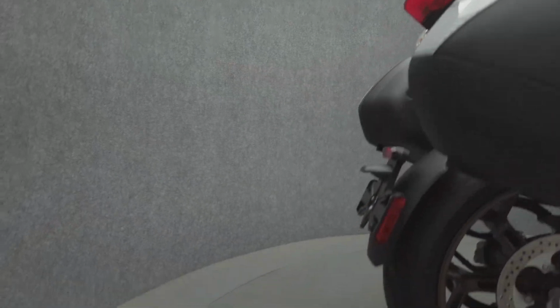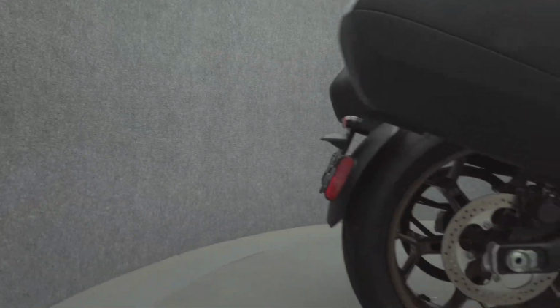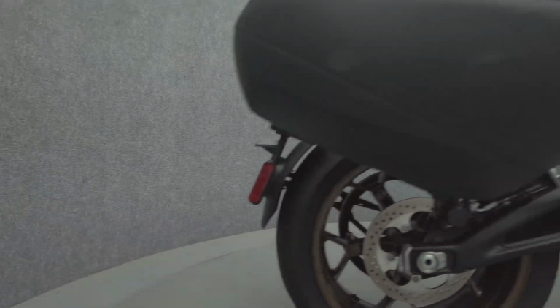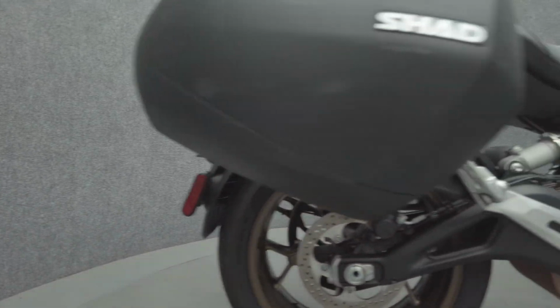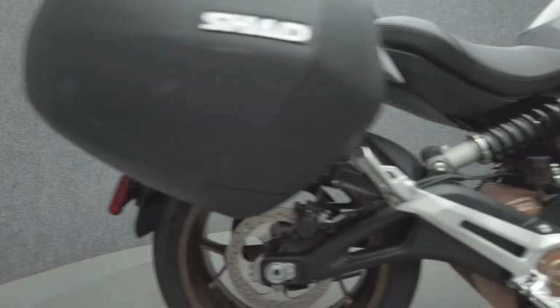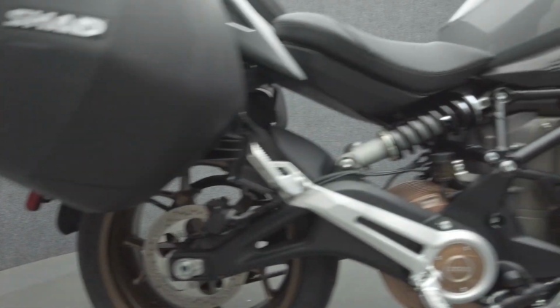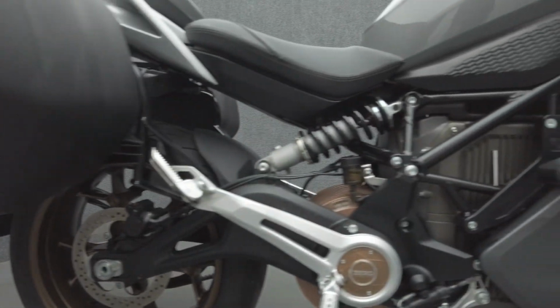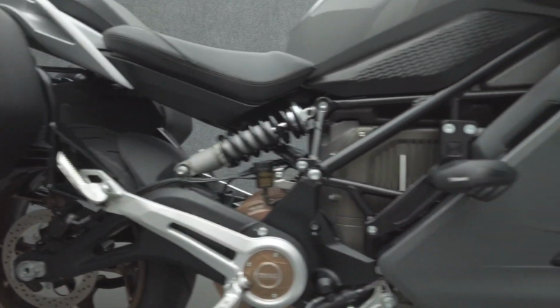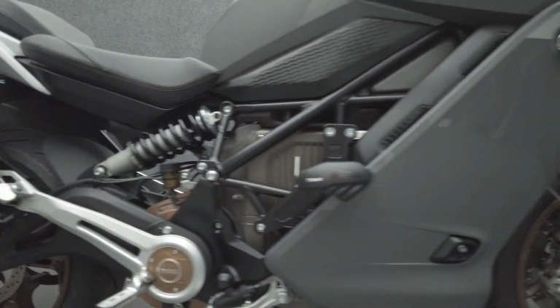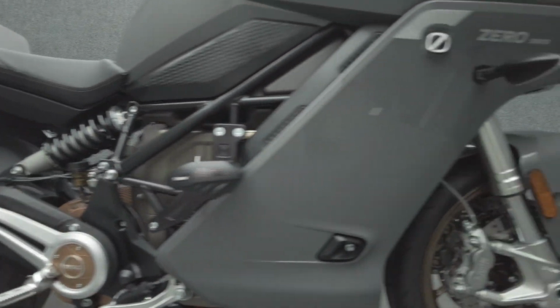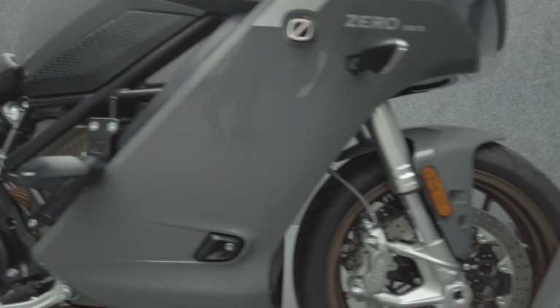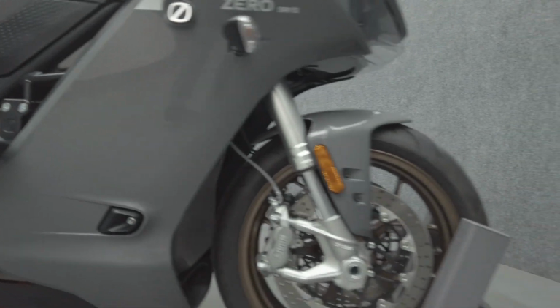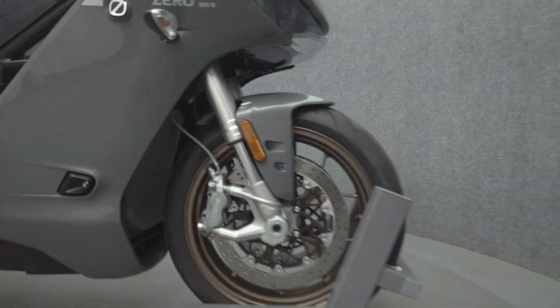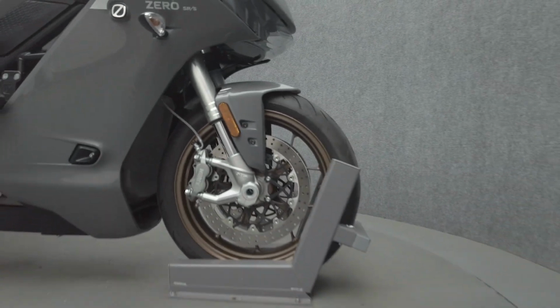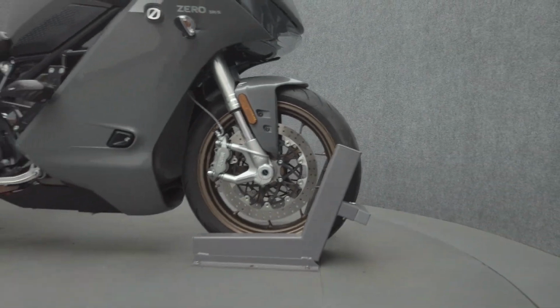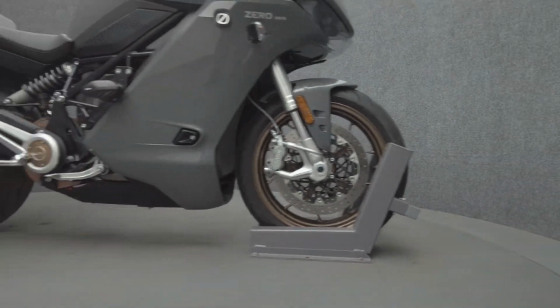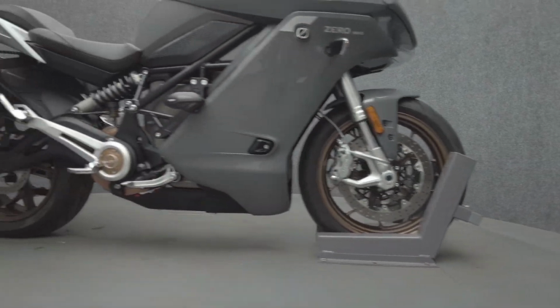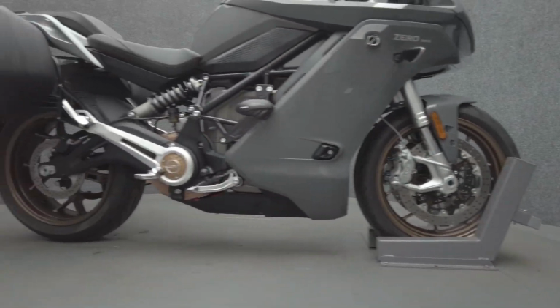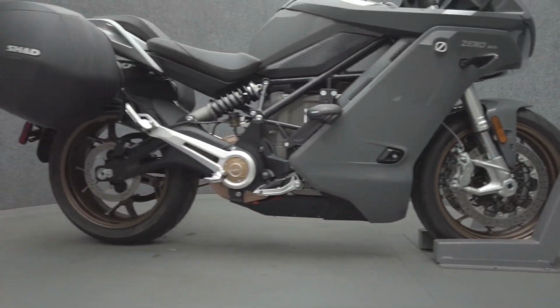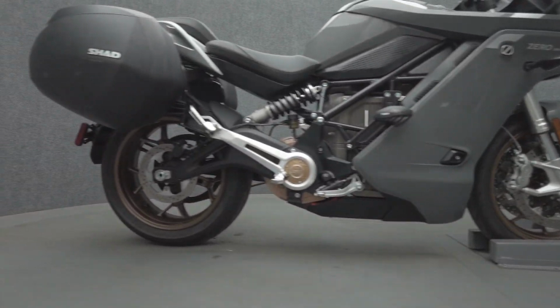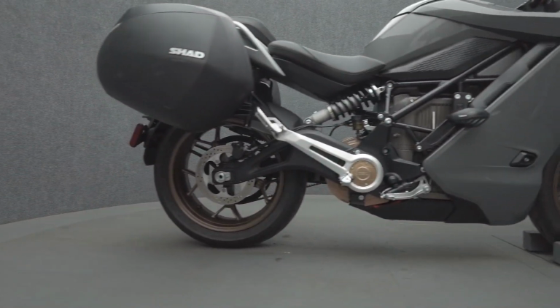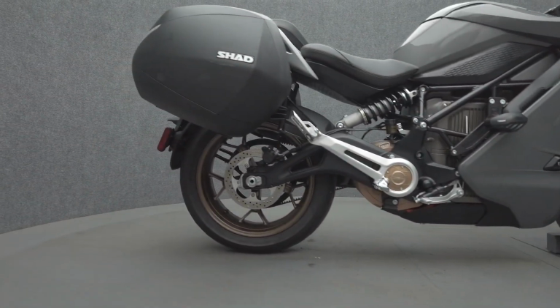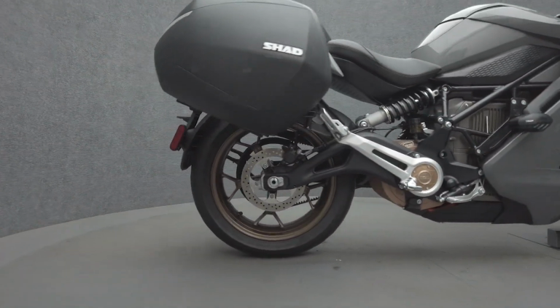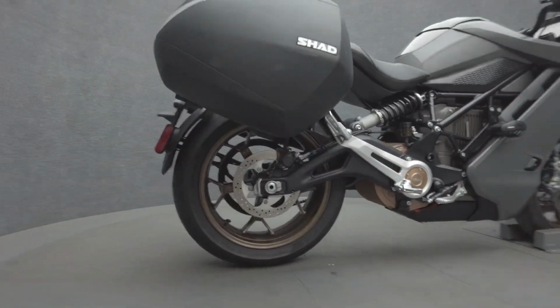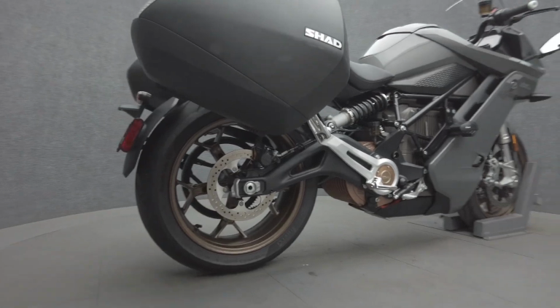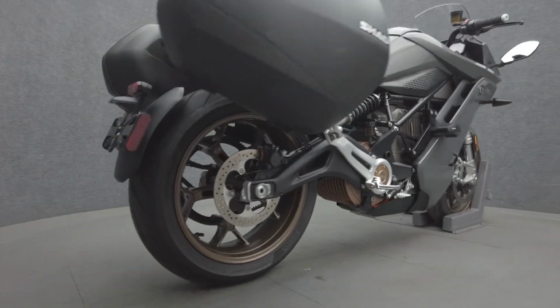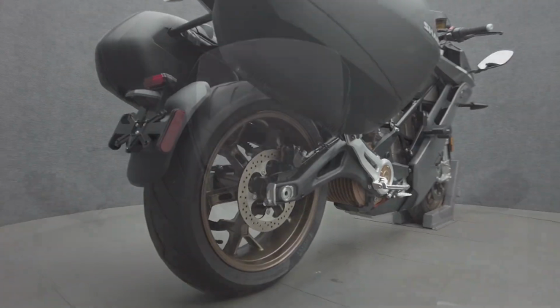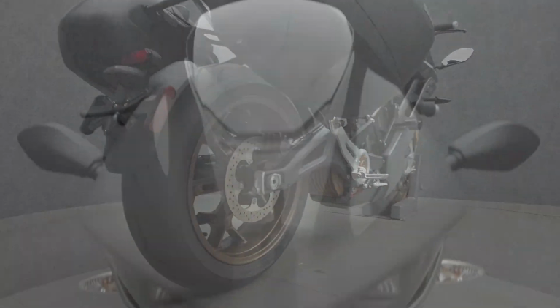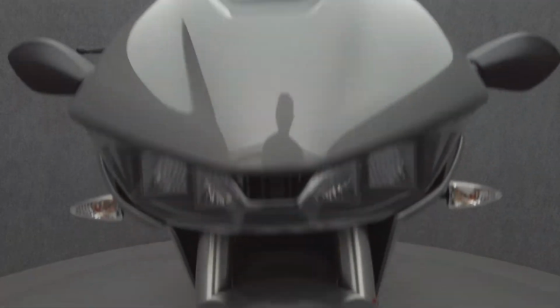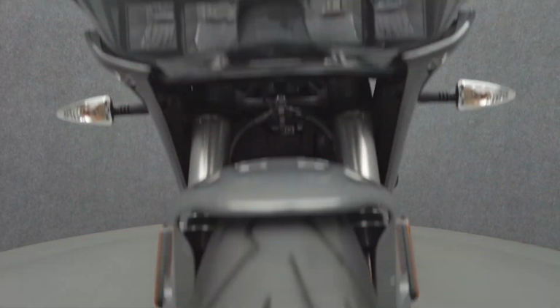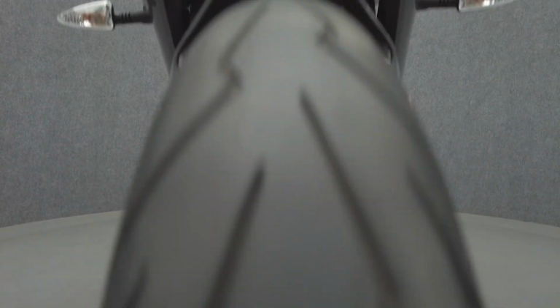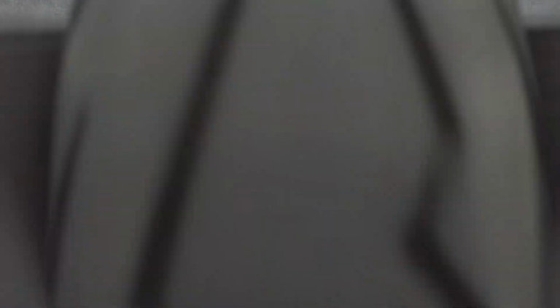It's been upgraded with T-Rex frame sliders and Shad detachable saddlebags. Sporting the largest stock battery to date in an electric motorcycle, the SRS is powered by a 17 kilowatt-hour battery putting out 113 horsepower and 140 foot-pounds of torque.